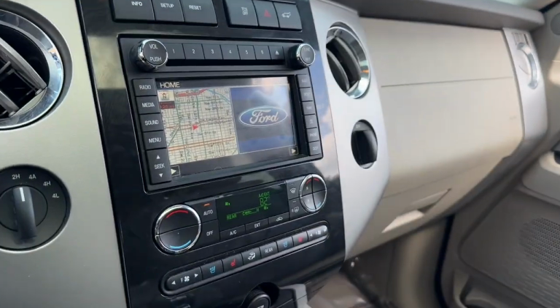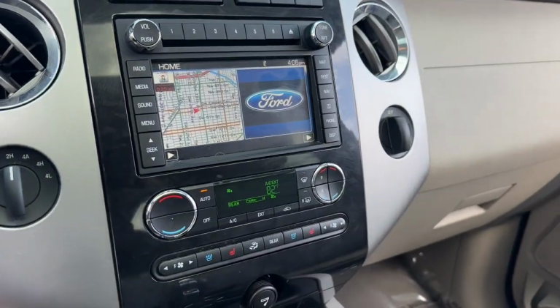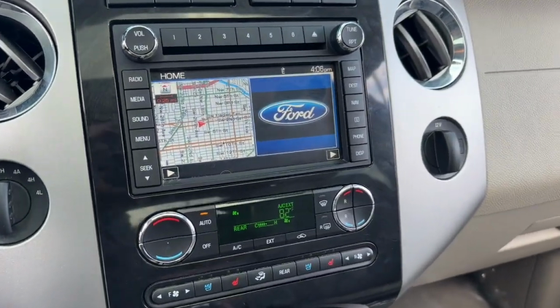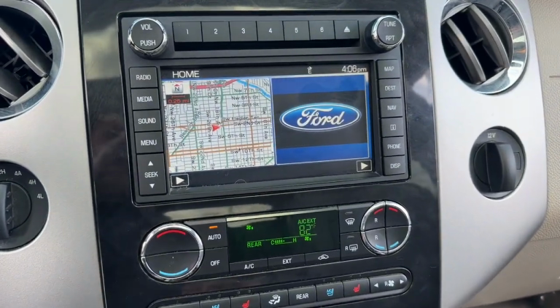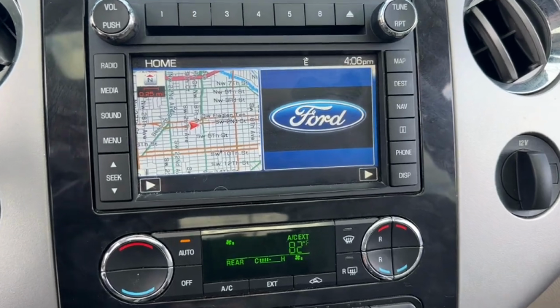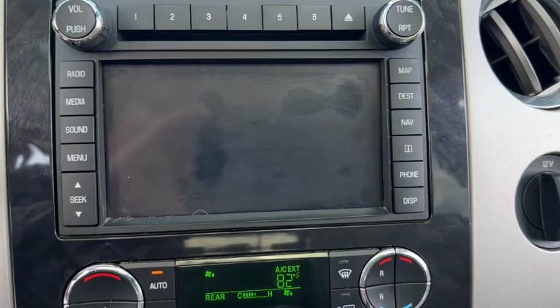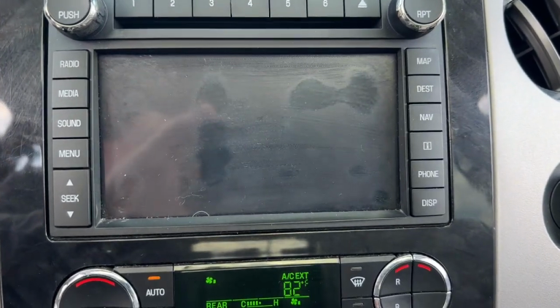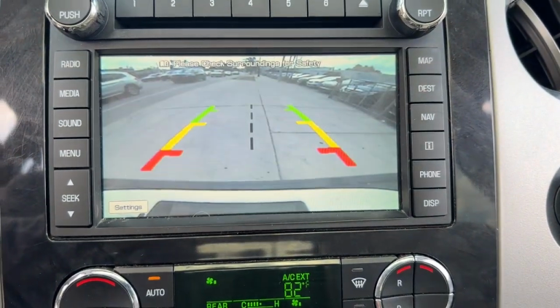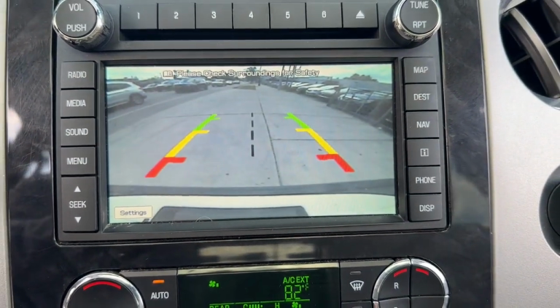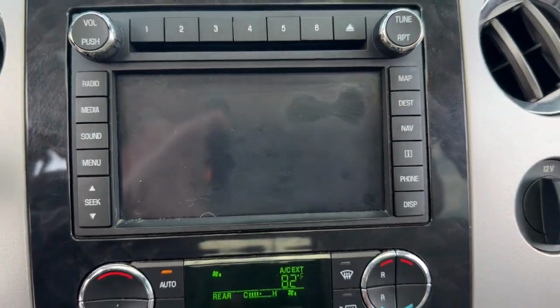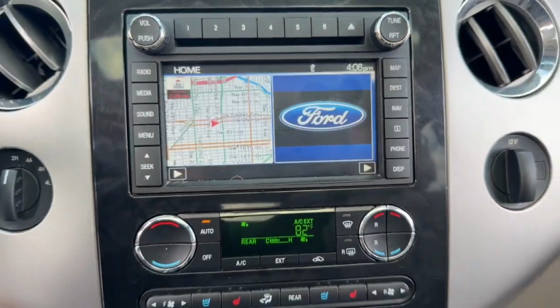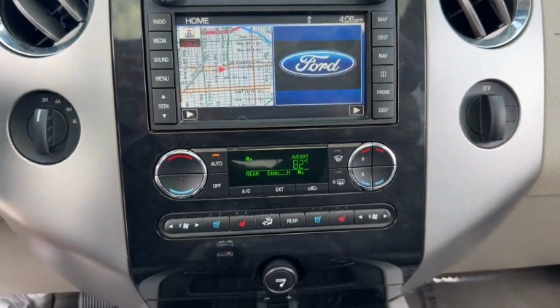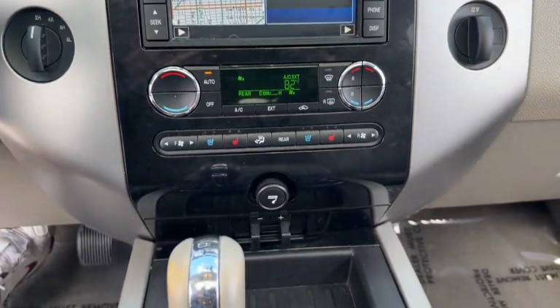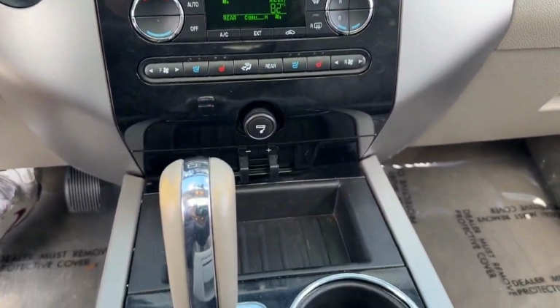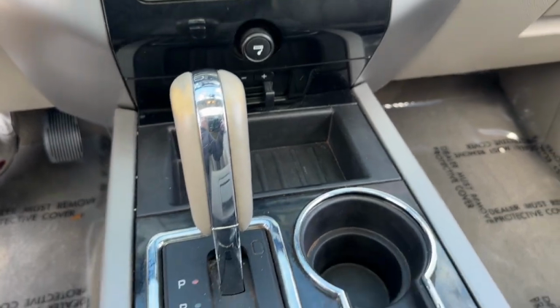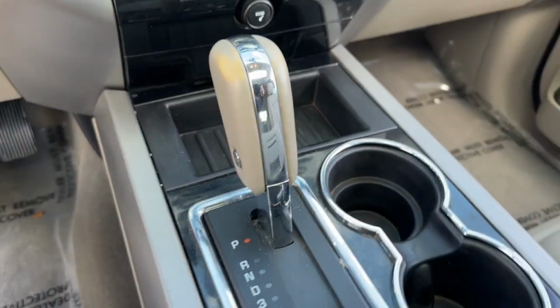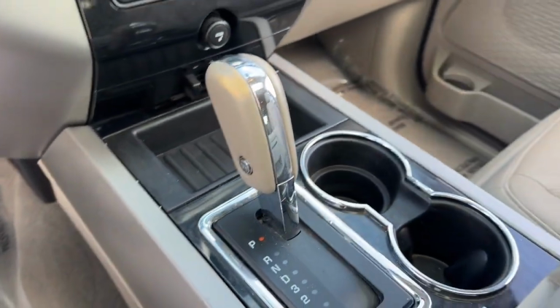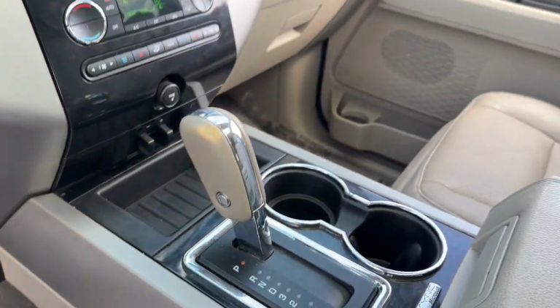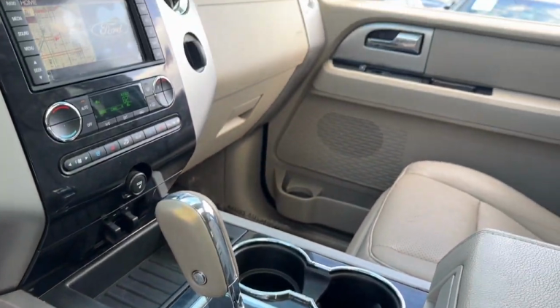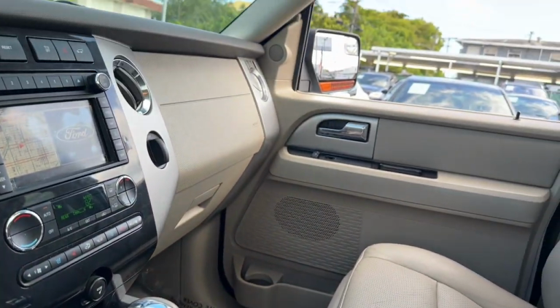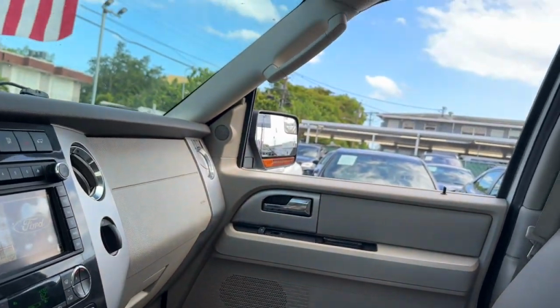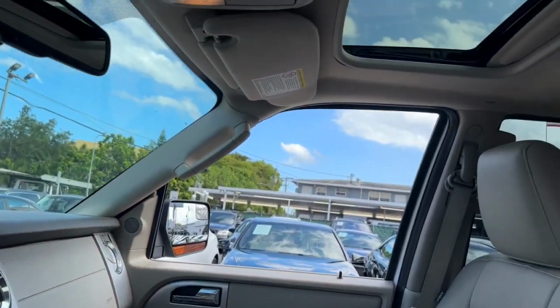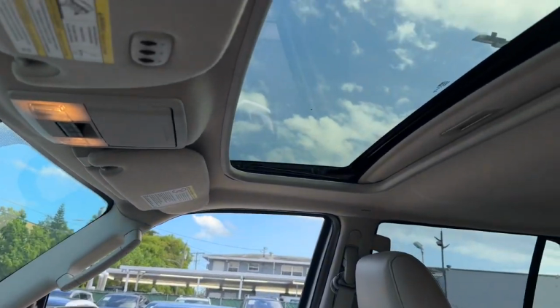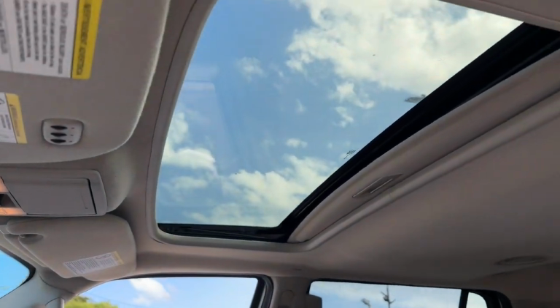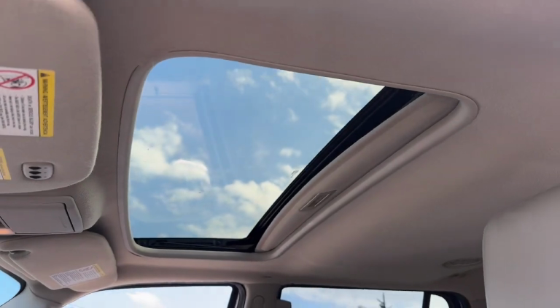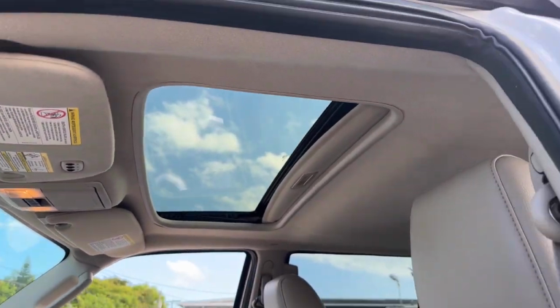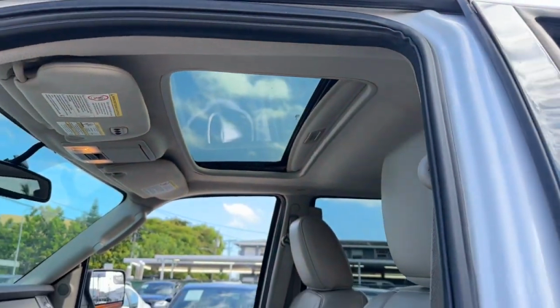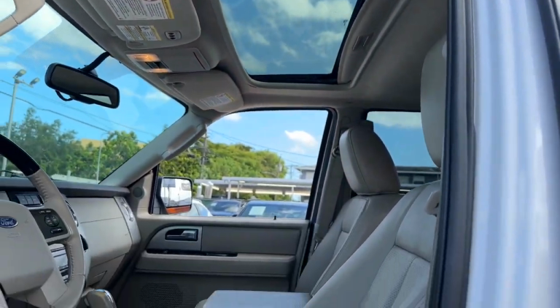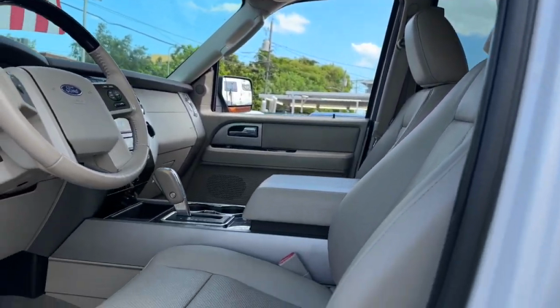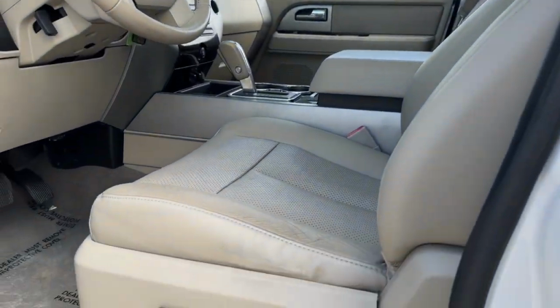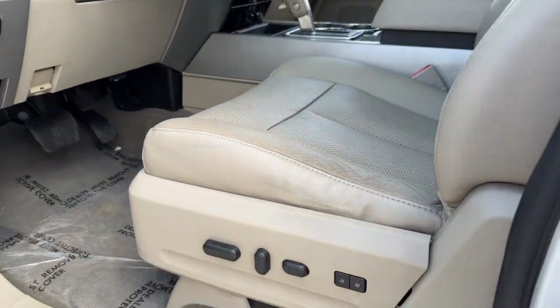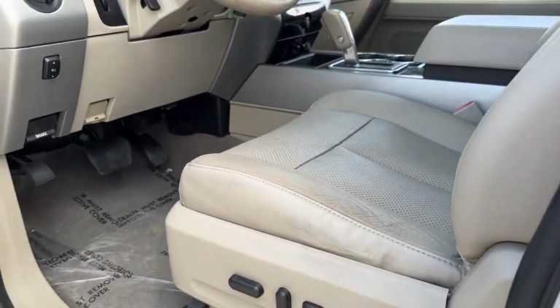This rugged and luxurious Expedition delivers full-size SUV capability, premium amenities, and the latest driver assist and infotainment technology, all wrapped in a sleek, modern package. The following are some of this vehicle's highlighted options.